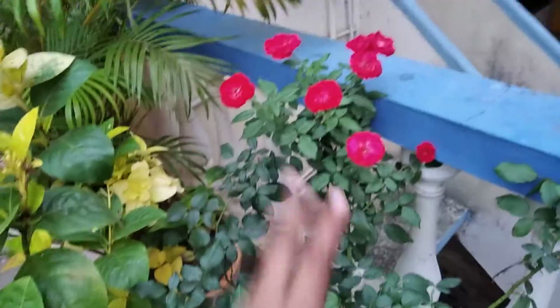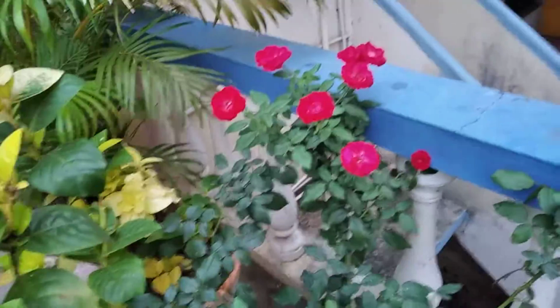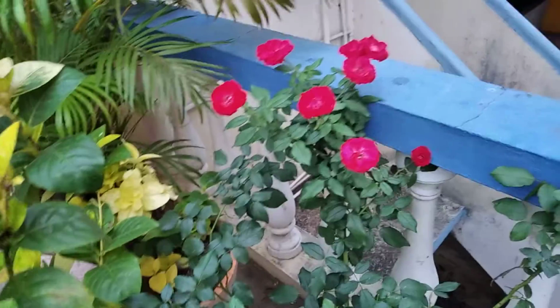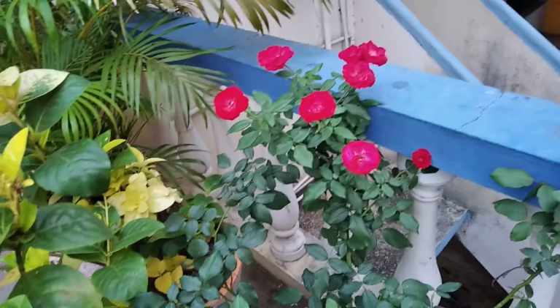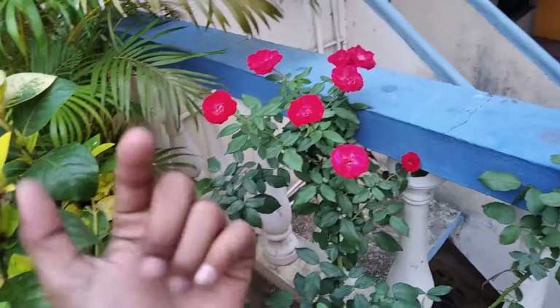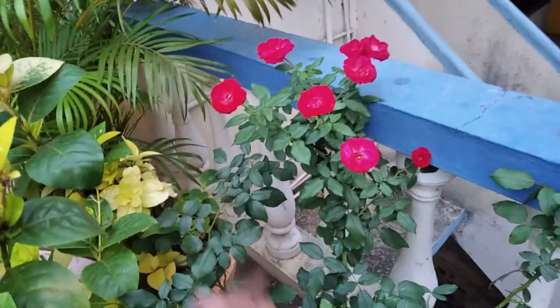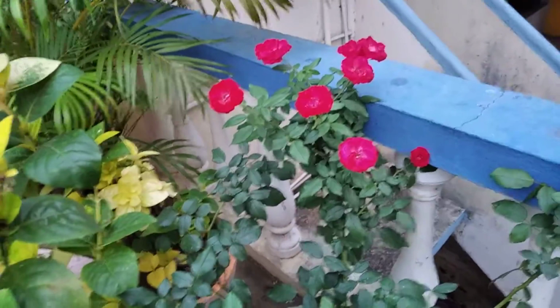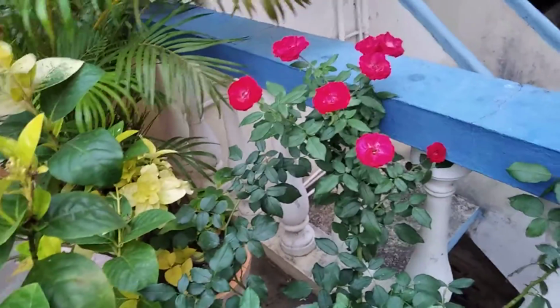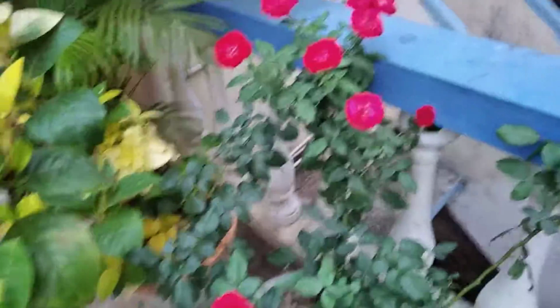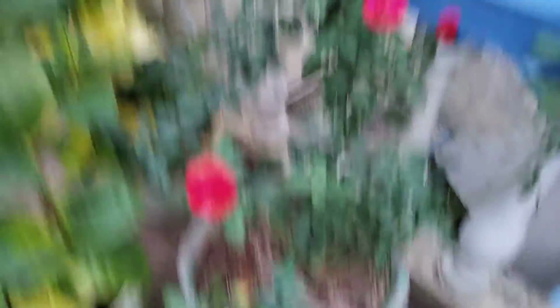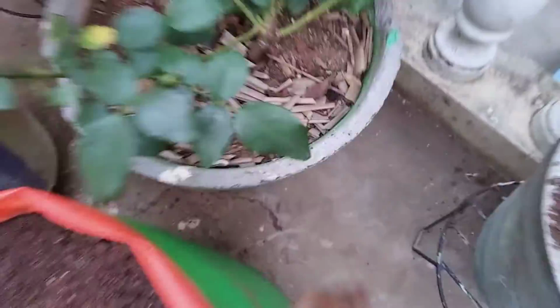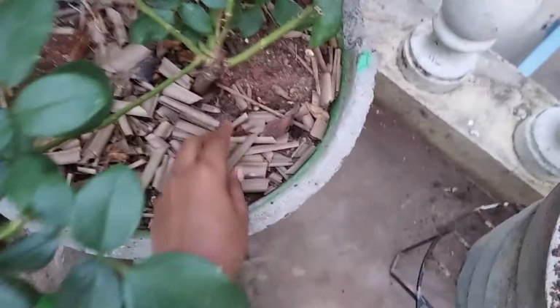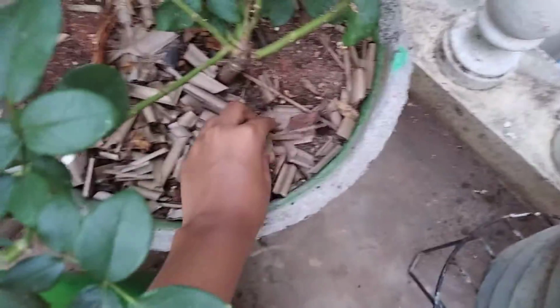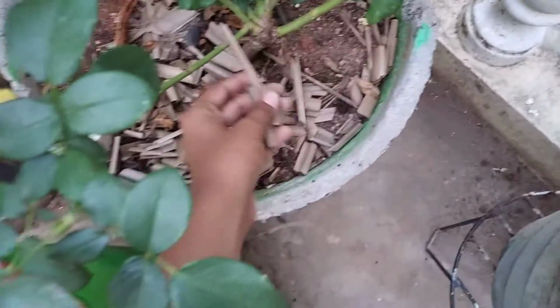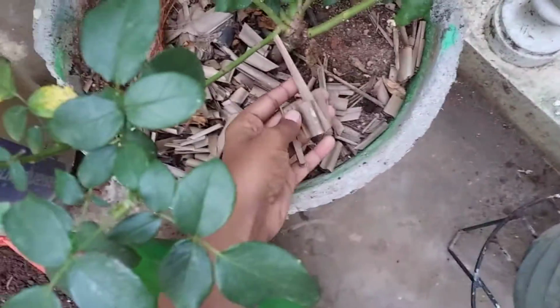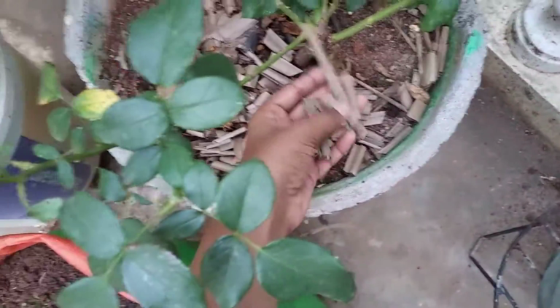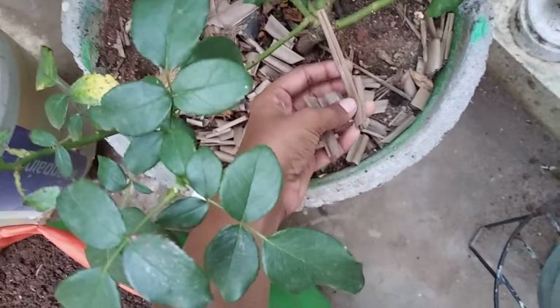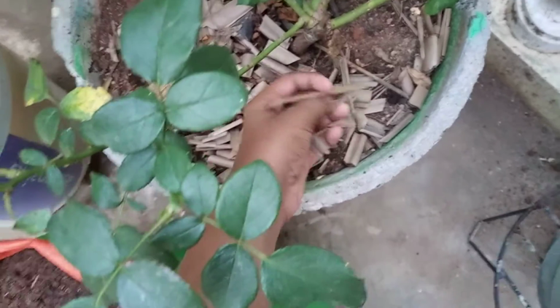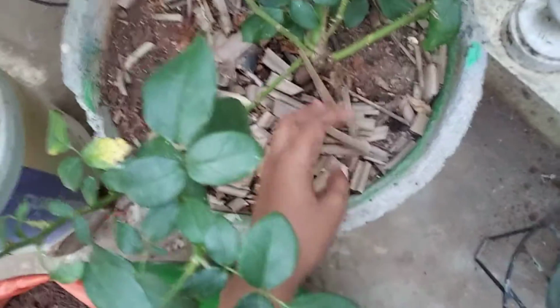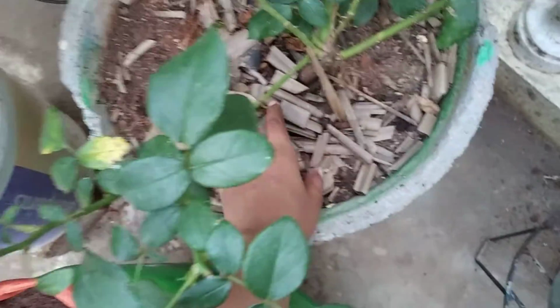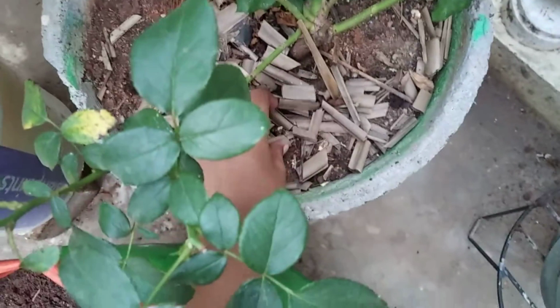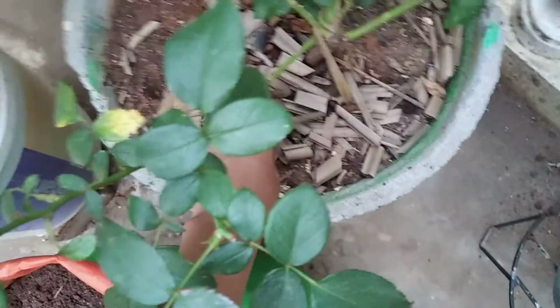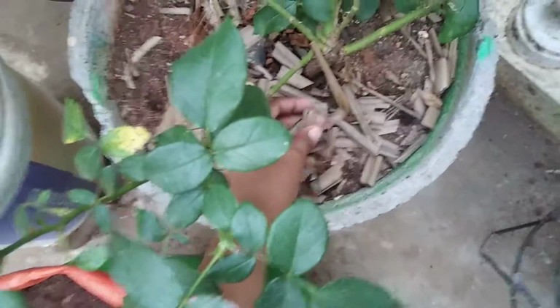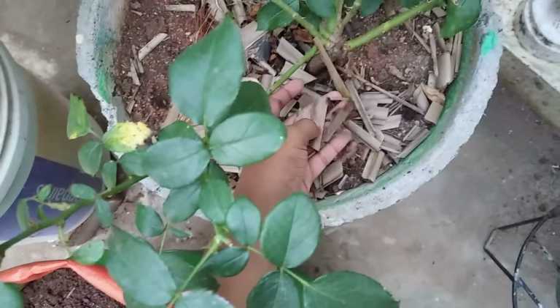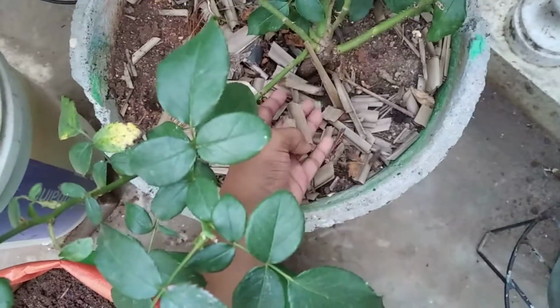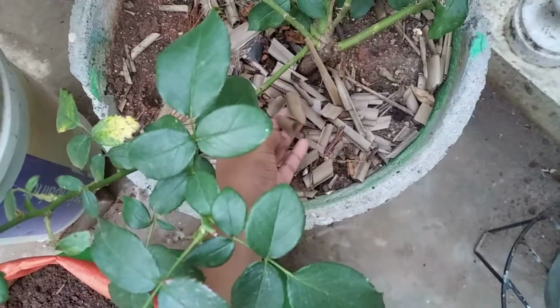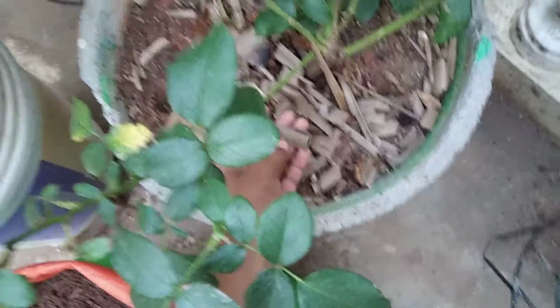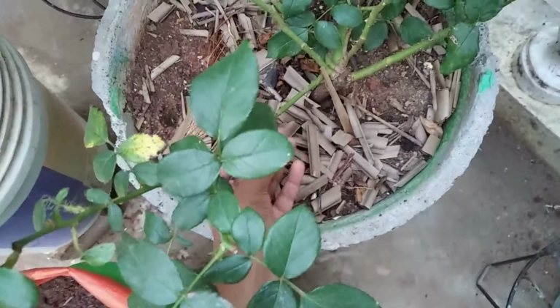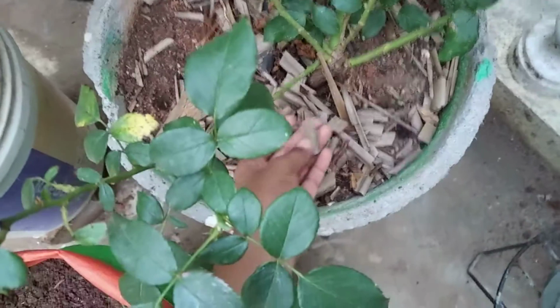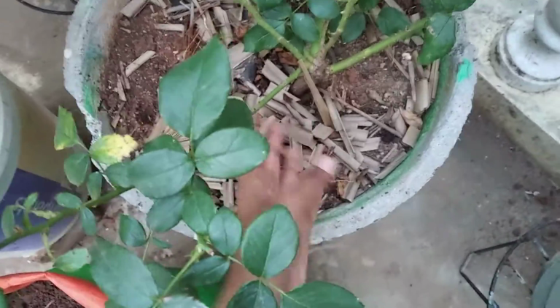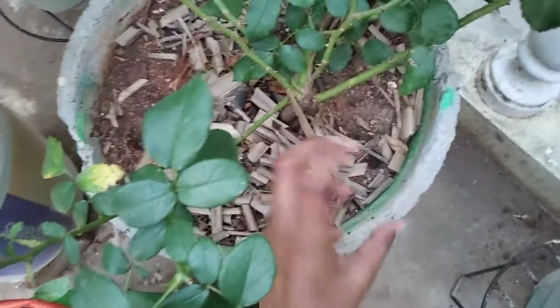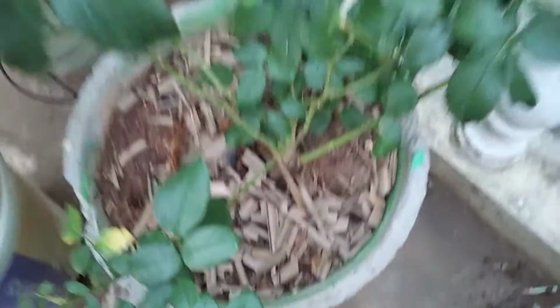The third fertilizer I gave is dry leaf compost. It is also one of the best fertilizers, which has more nitrogen content. It will also help in better flowering and a good amount of bud production.